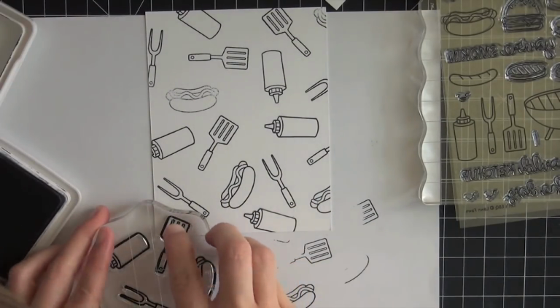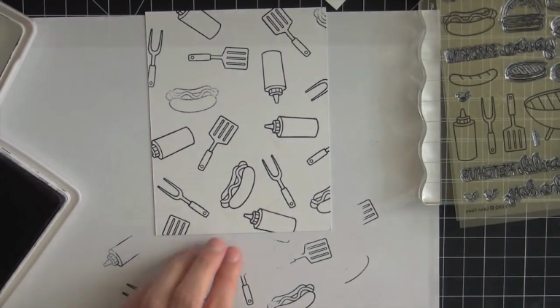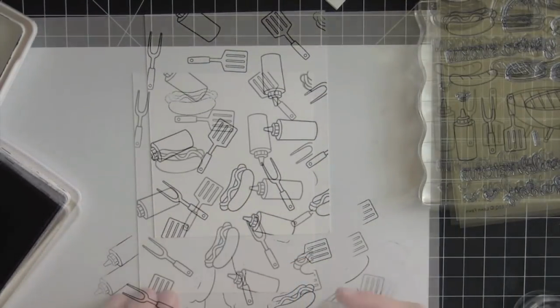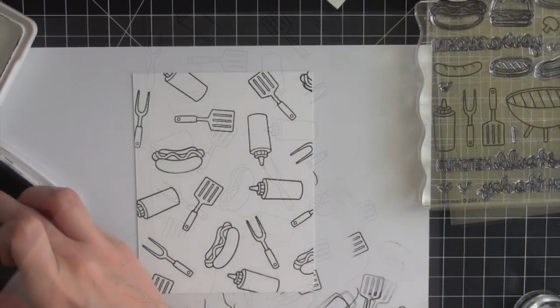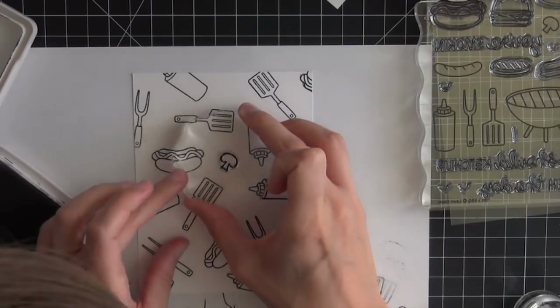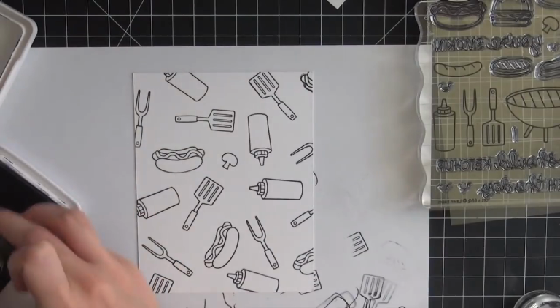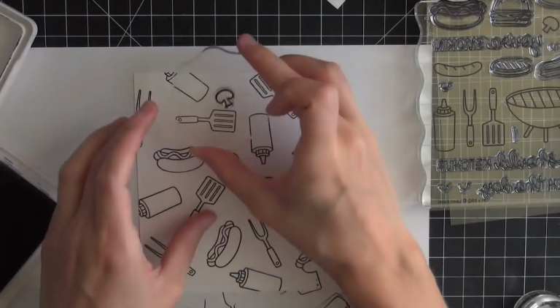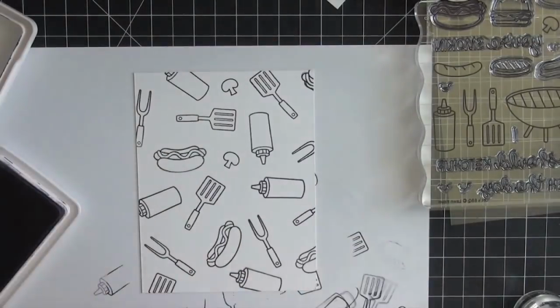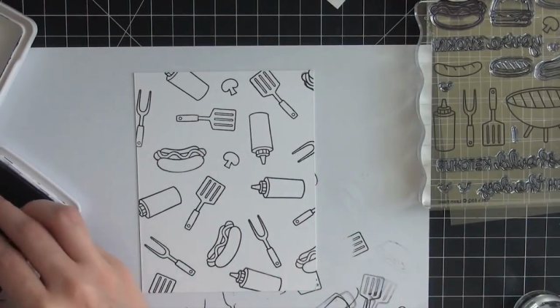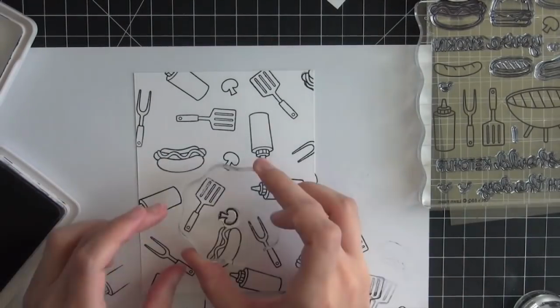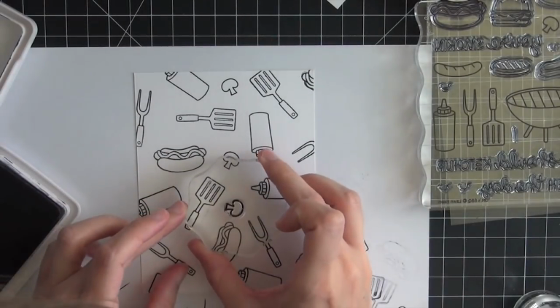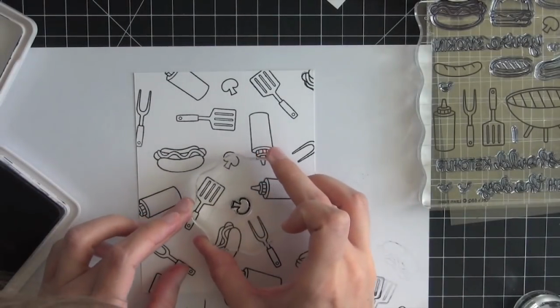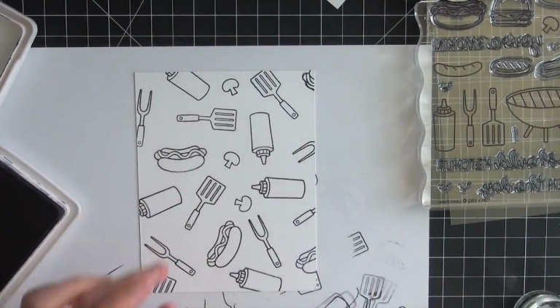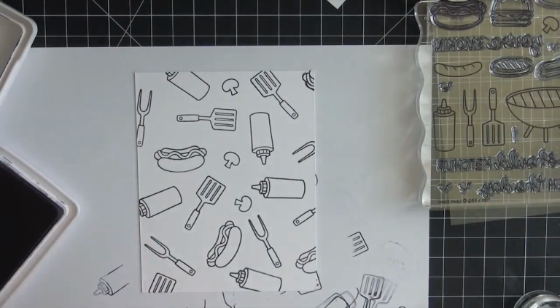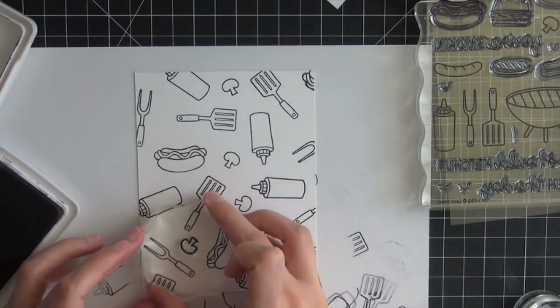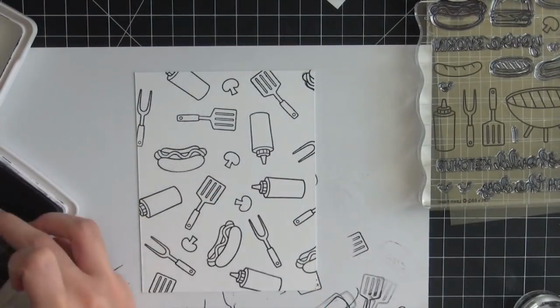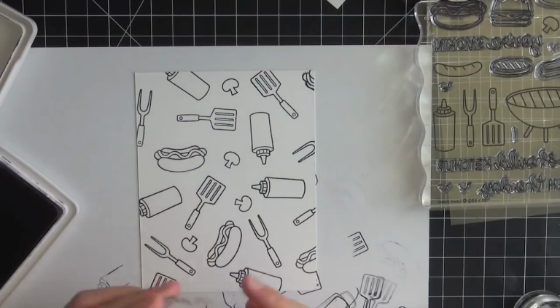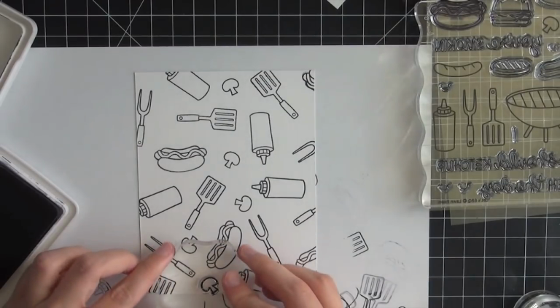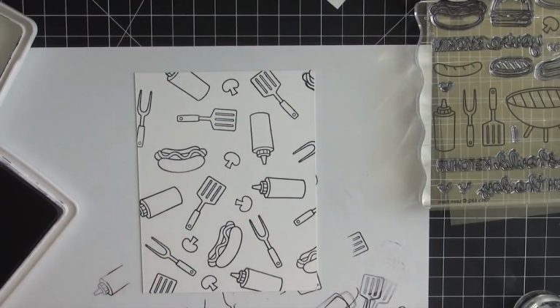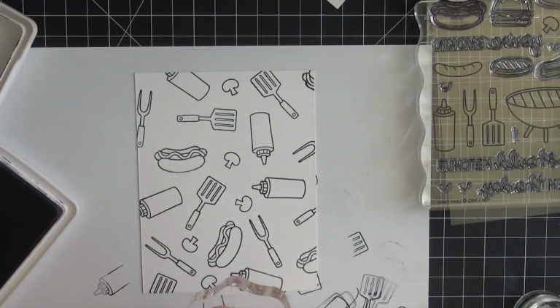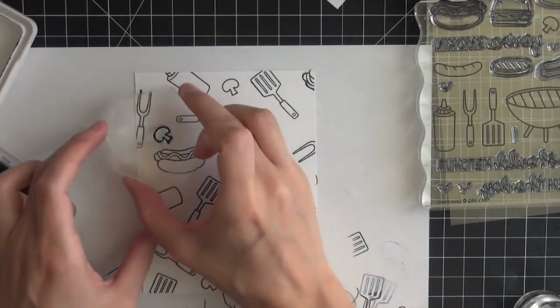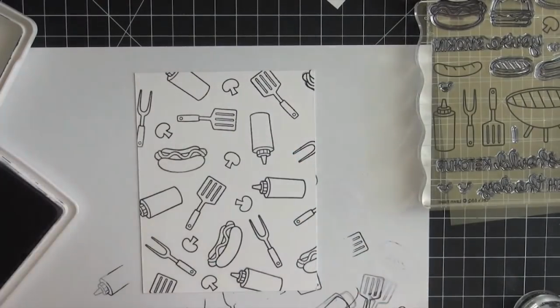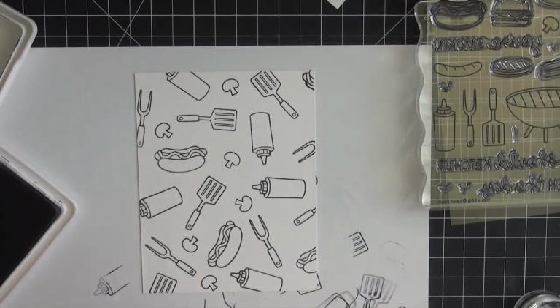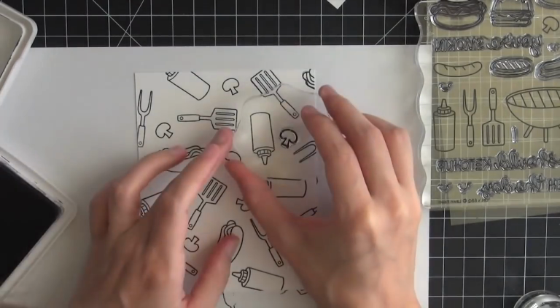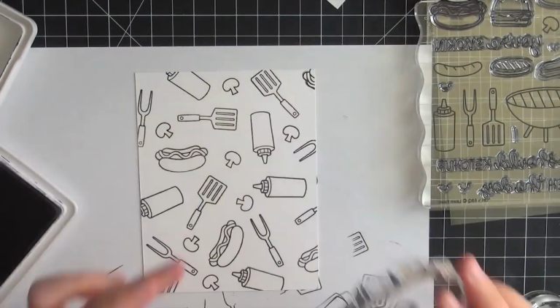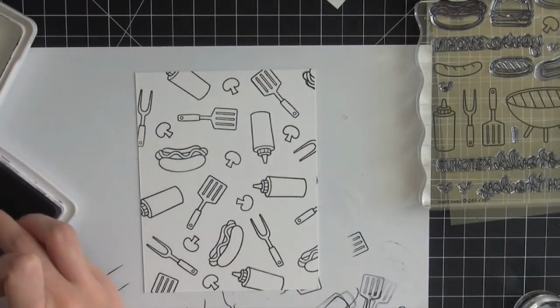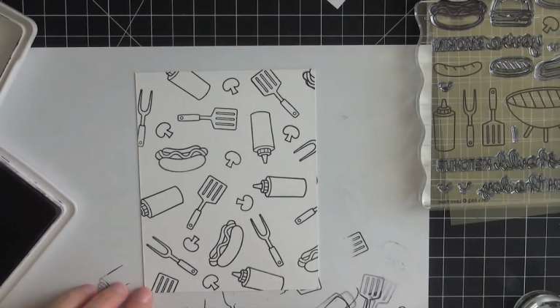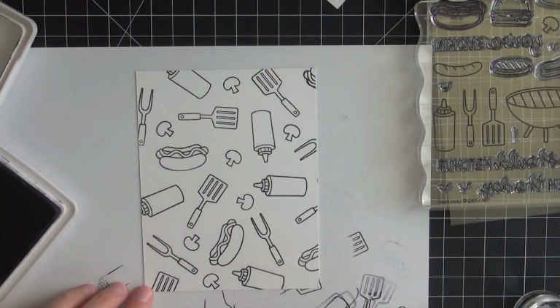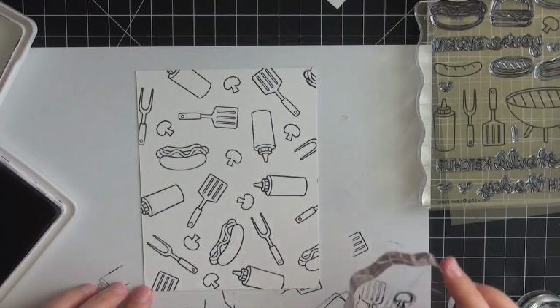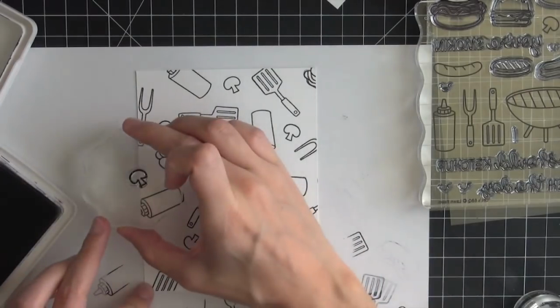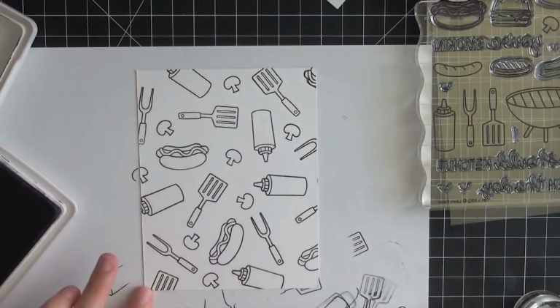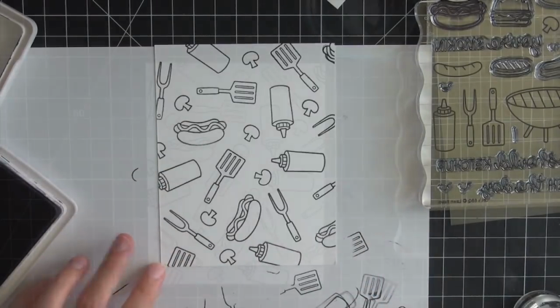I'm going to finish filling in the background with the four images. And then I picked one of the smaller images, the mushroom stamp from the set, and I'm just filling in some of that white space so it doesn't look so empty.